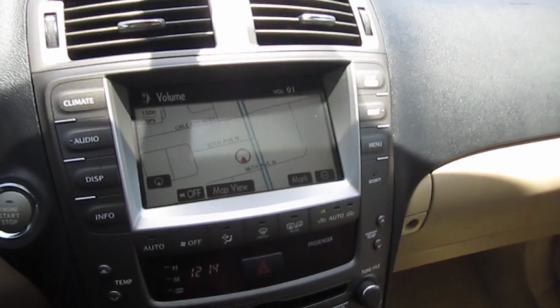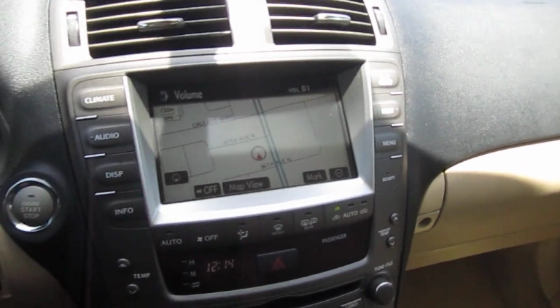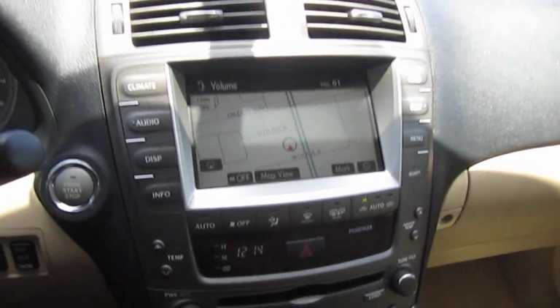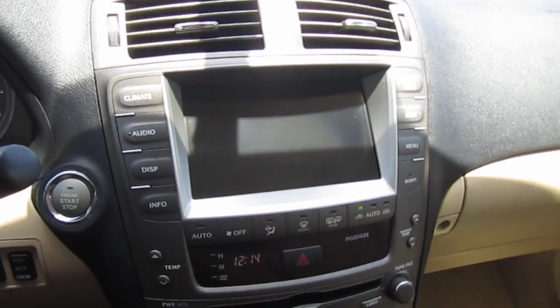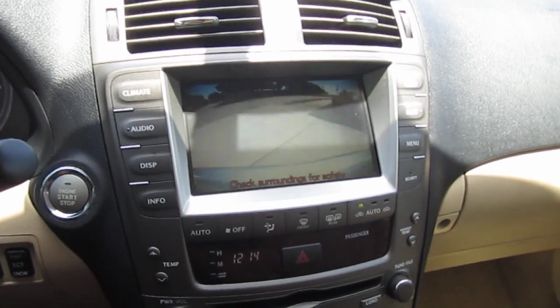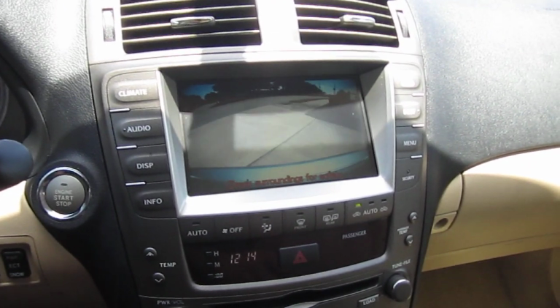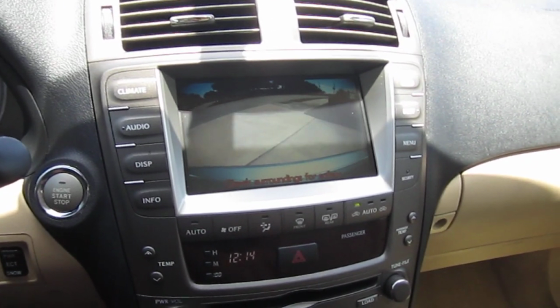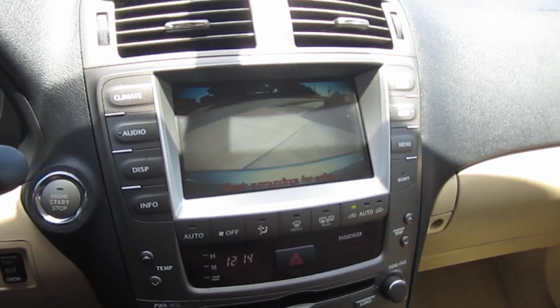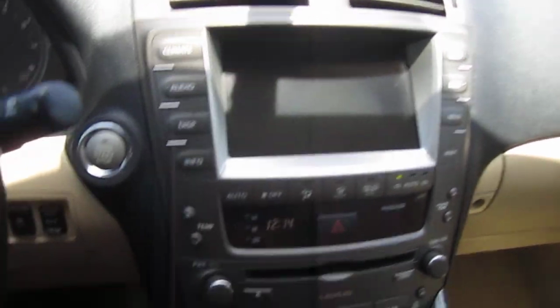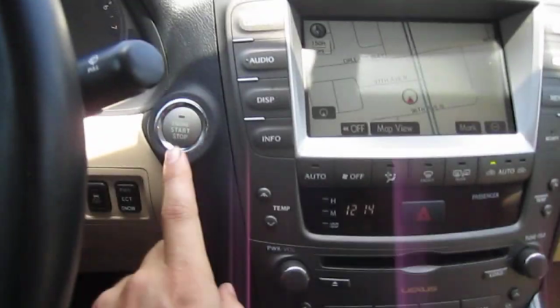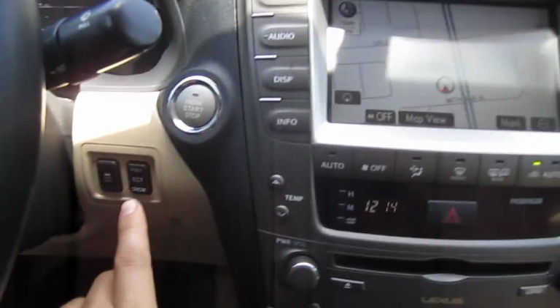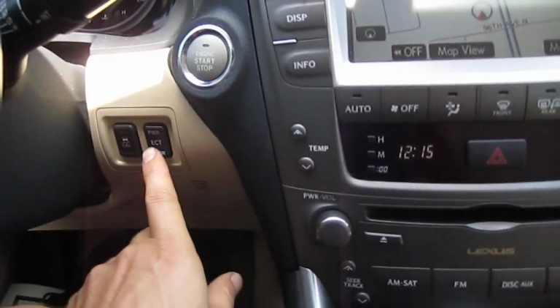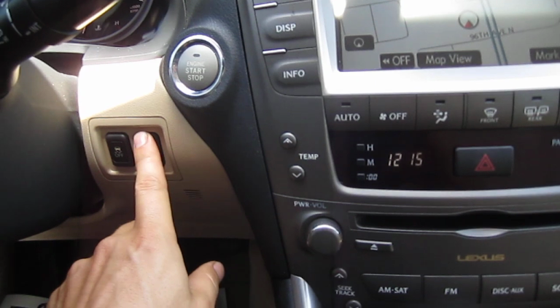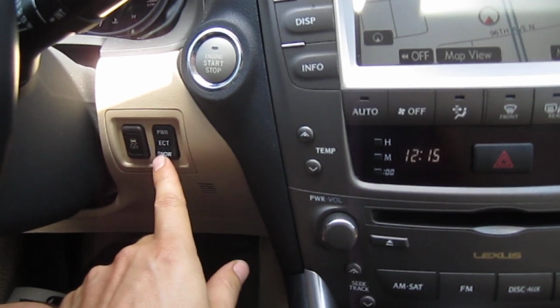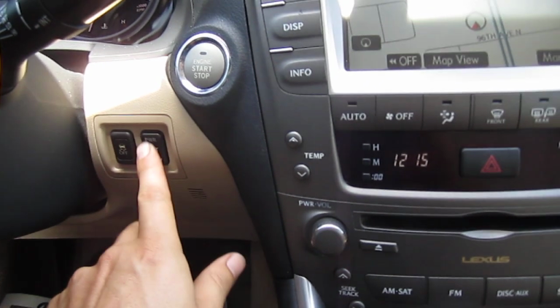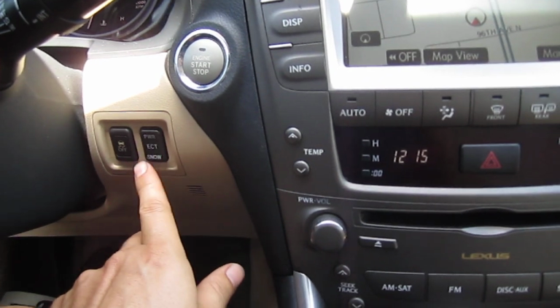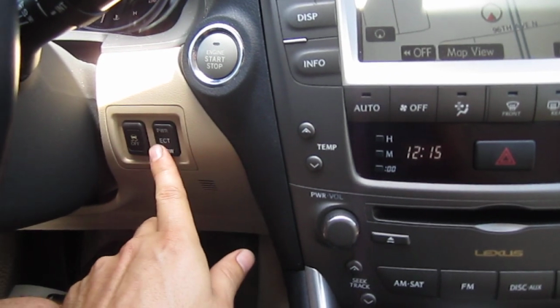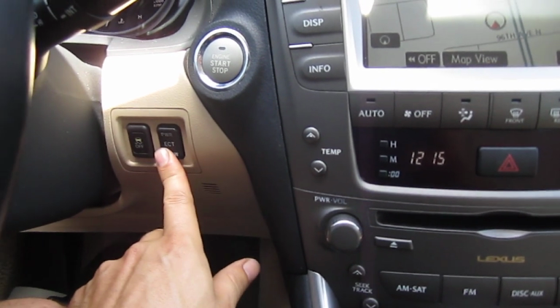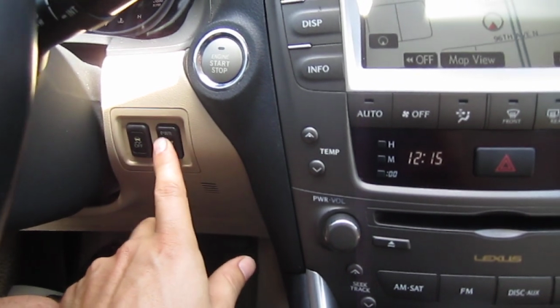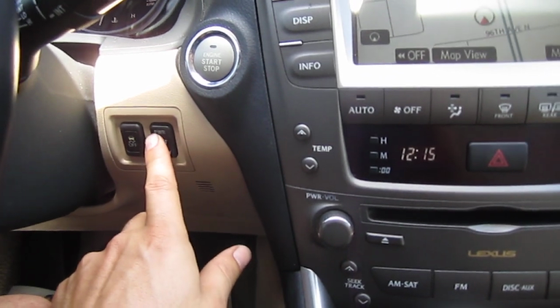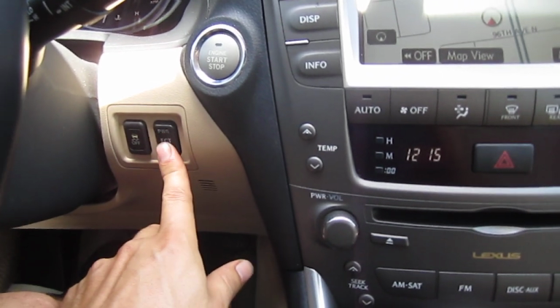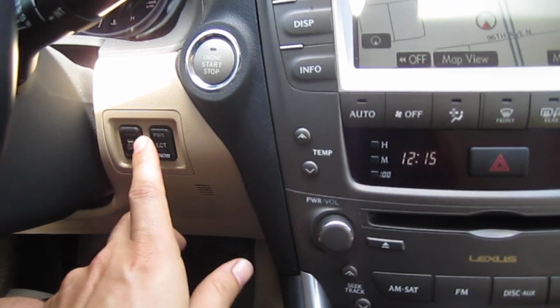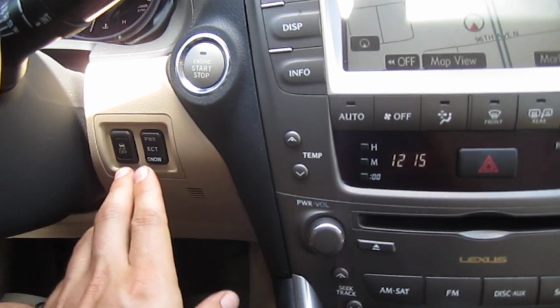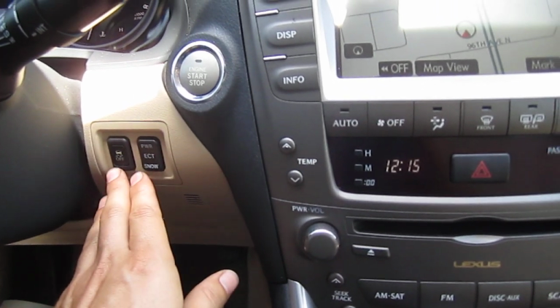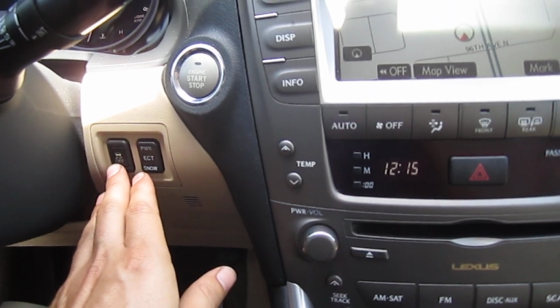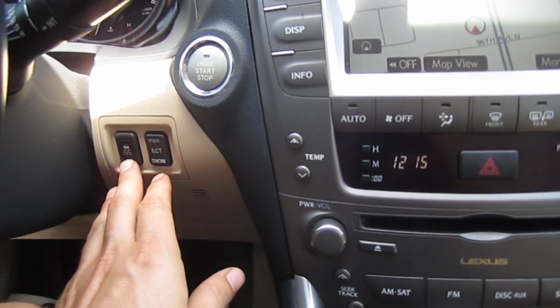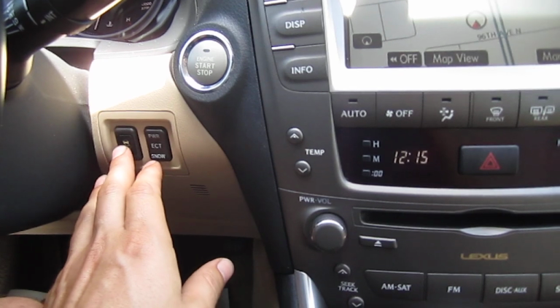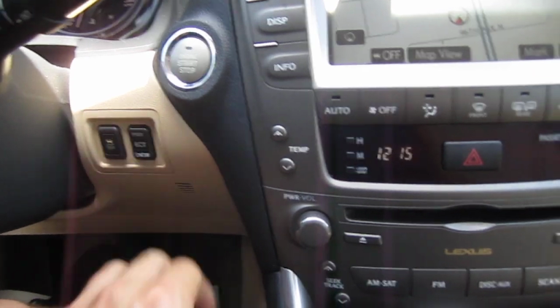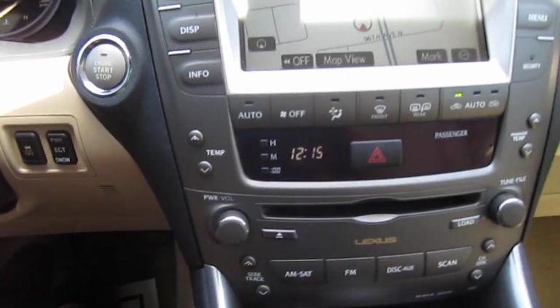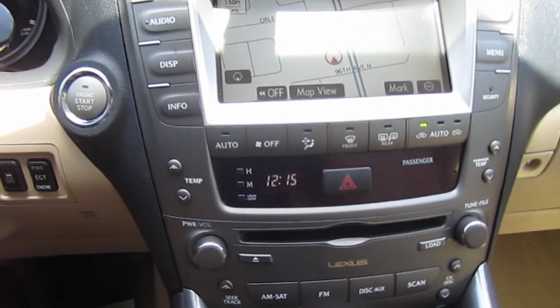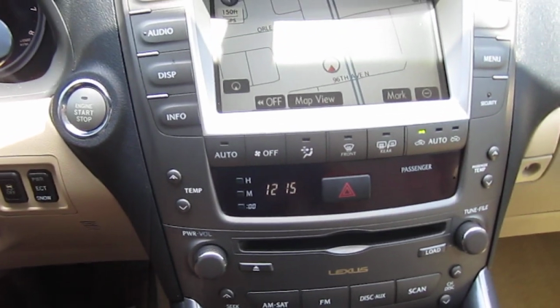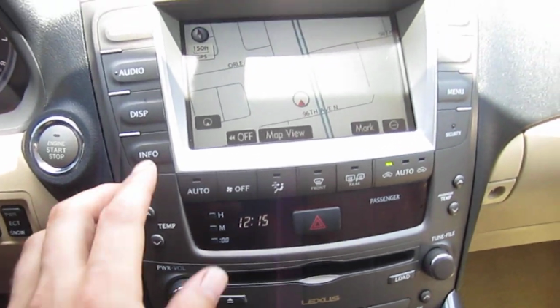Stereo works perfectly. Rear backup camera works perfectly. We have push to start. We have power, snow, and regular driving mode that kind of alters how the throttle response is. And it also has a traction control system.